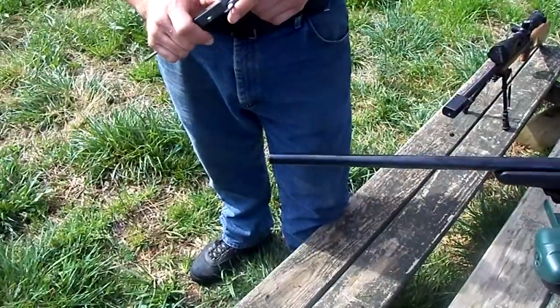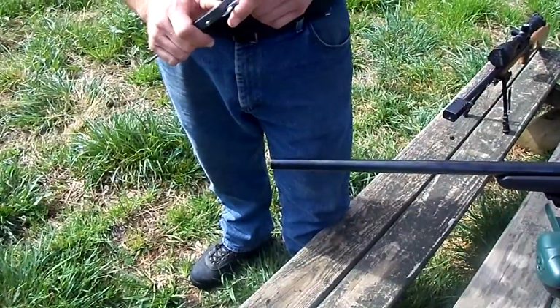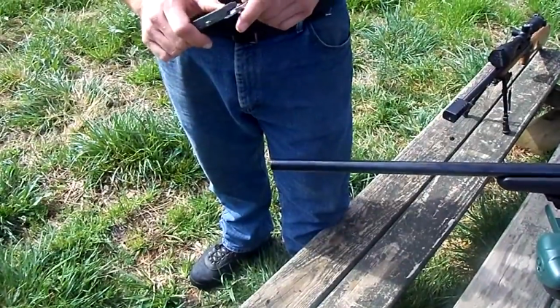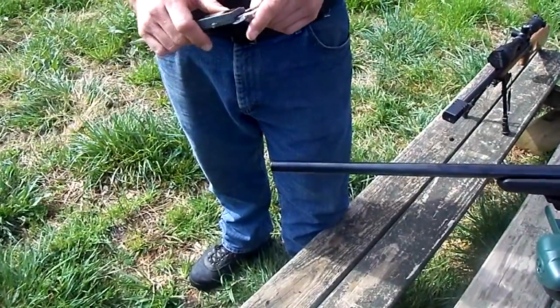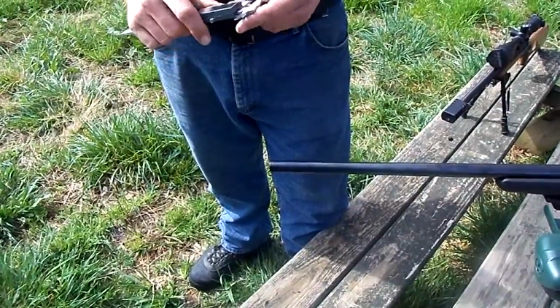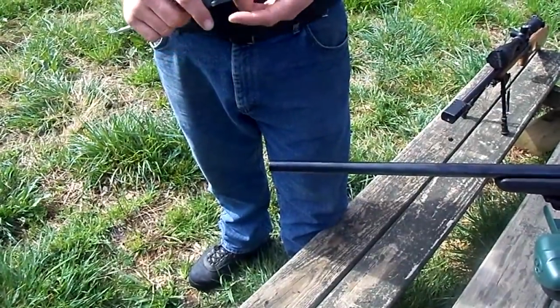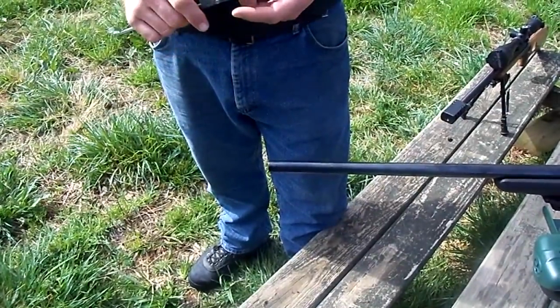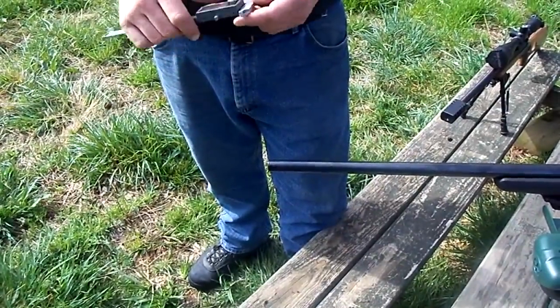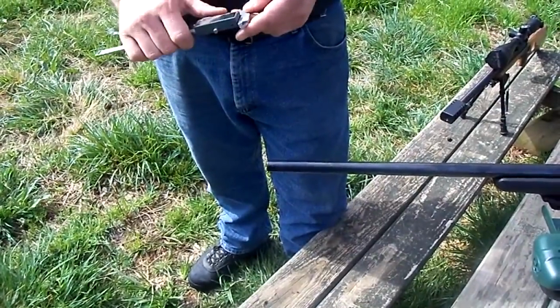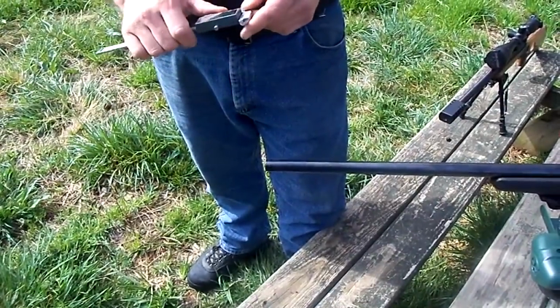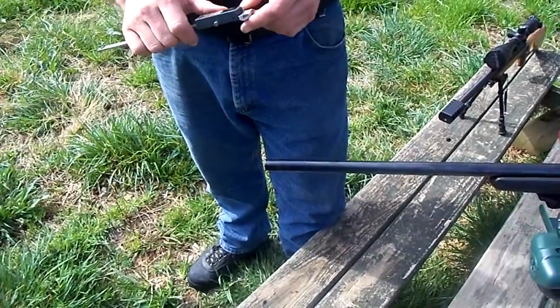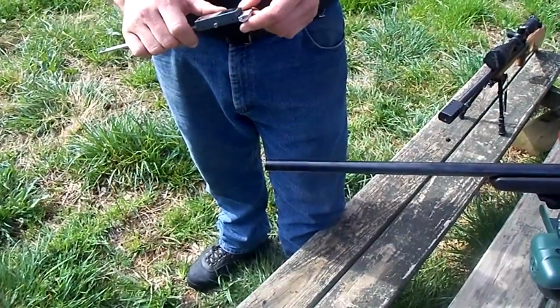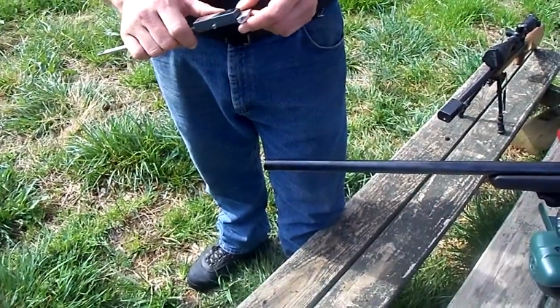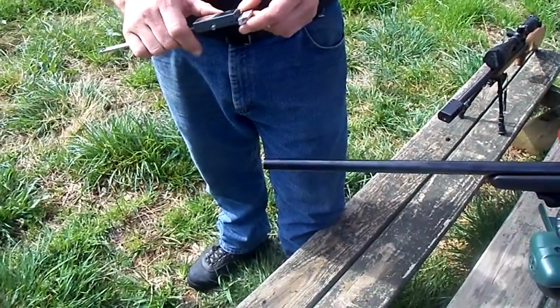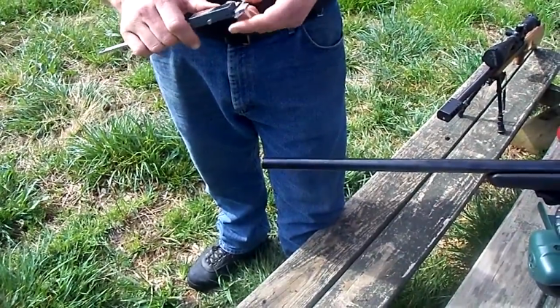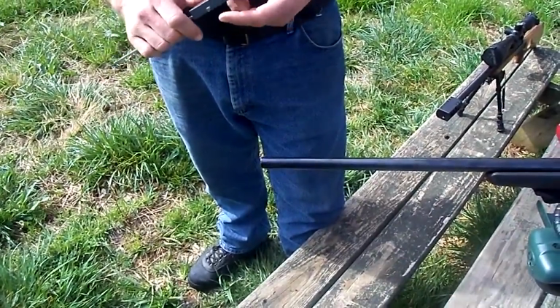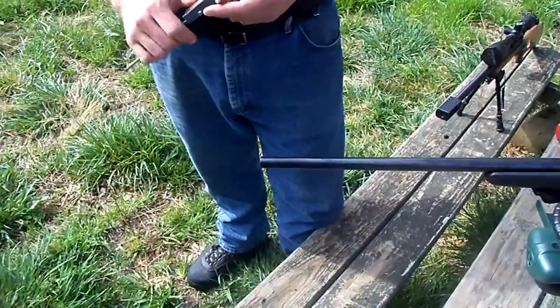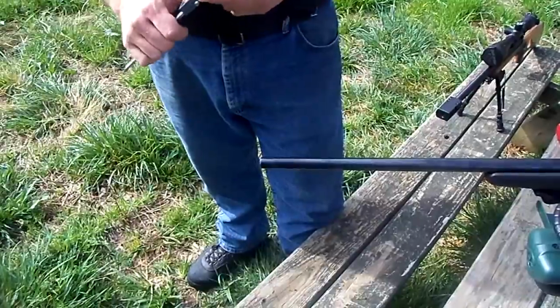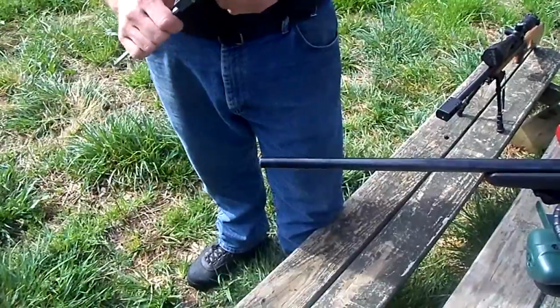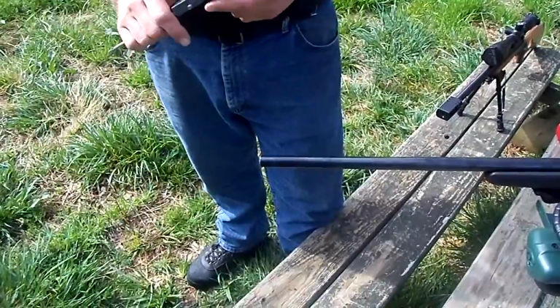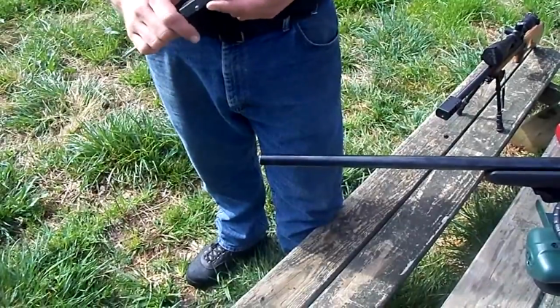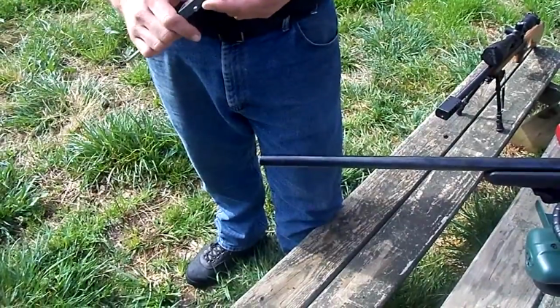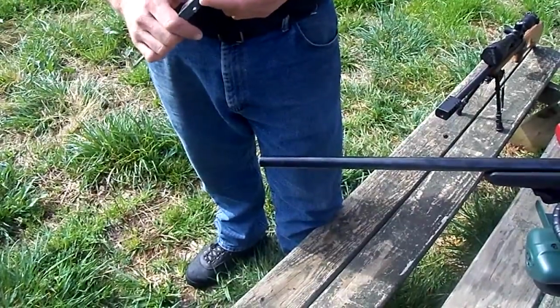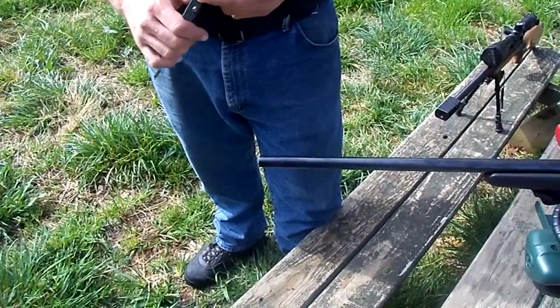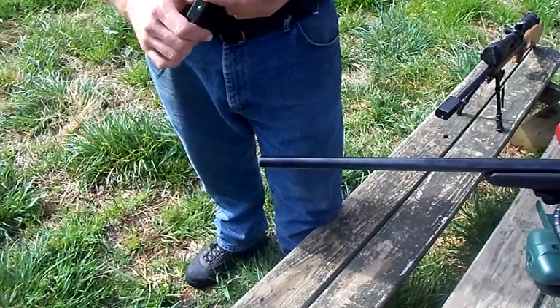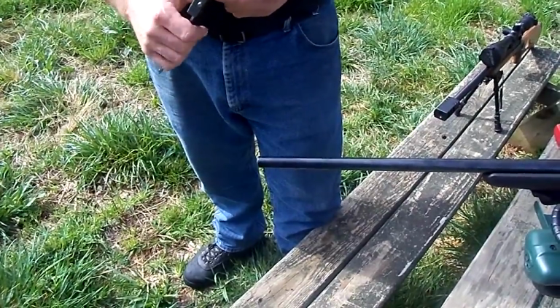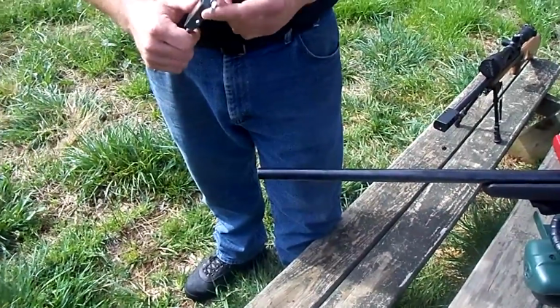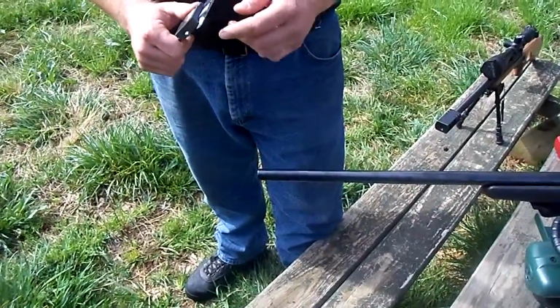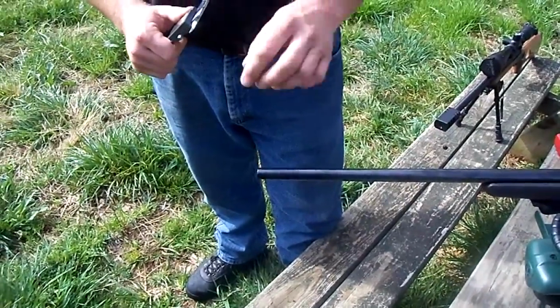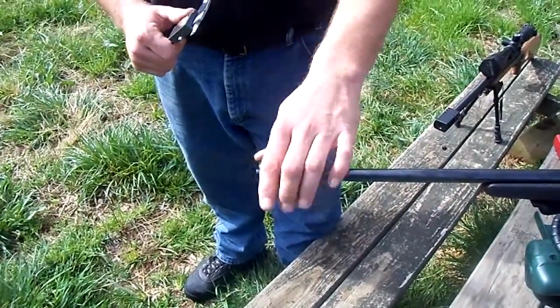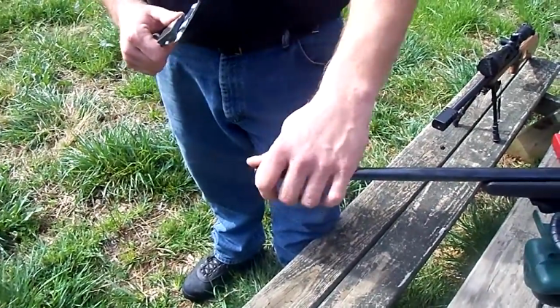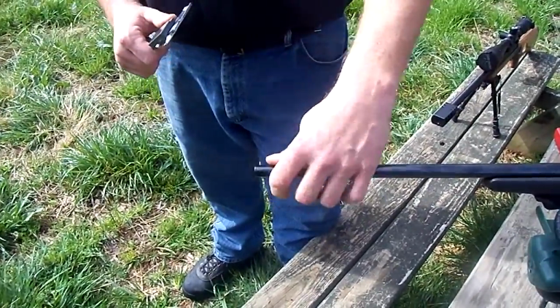Hey folks, Tony Conn with Controll Solutions here again. We're going to show you exactly how to measure a smooth bore rifle for our custom clamp-on muzzle brakes.